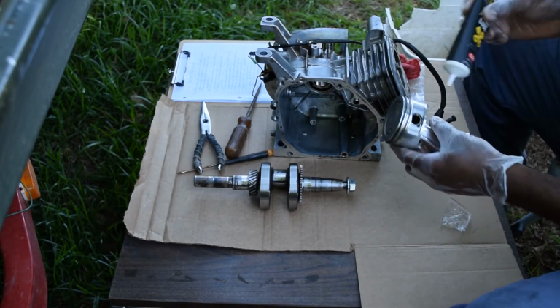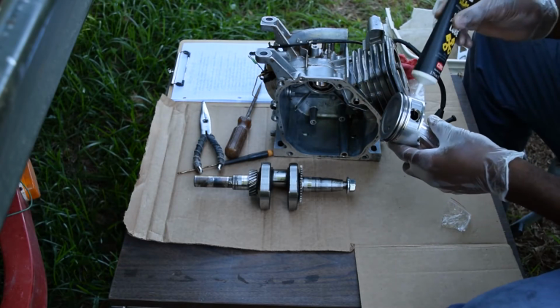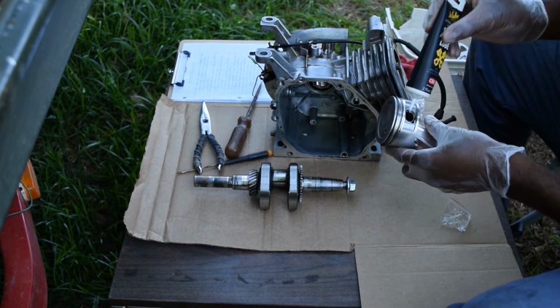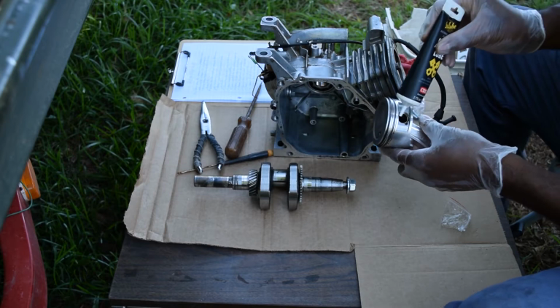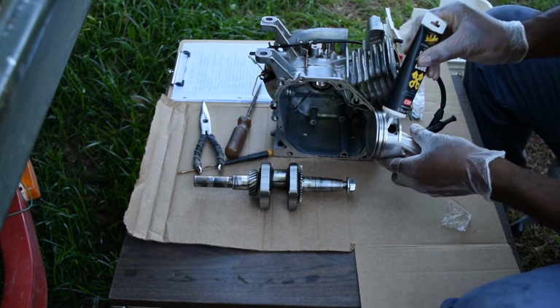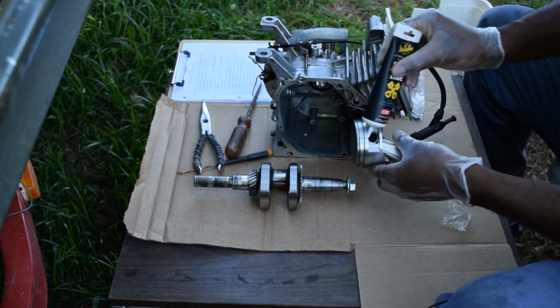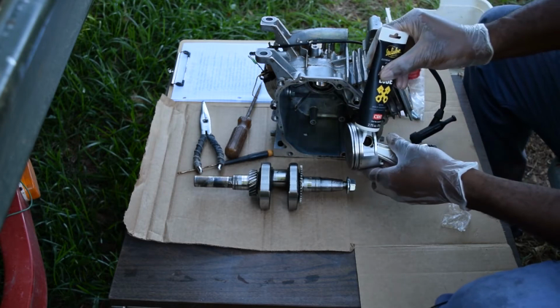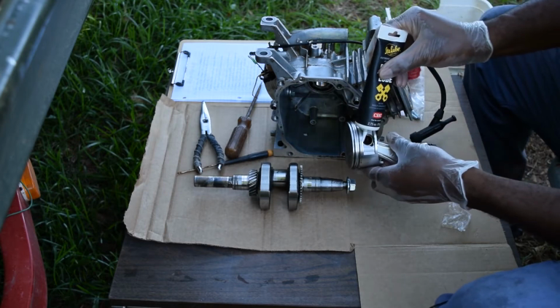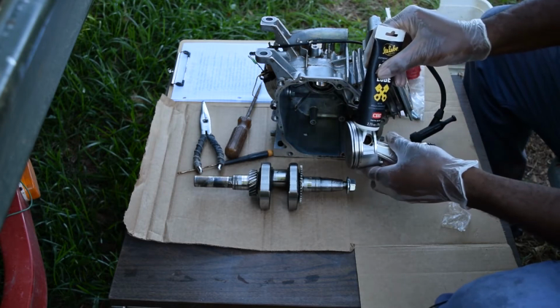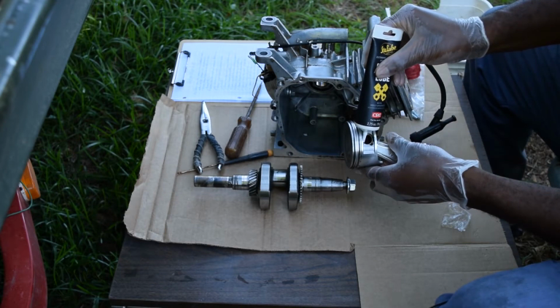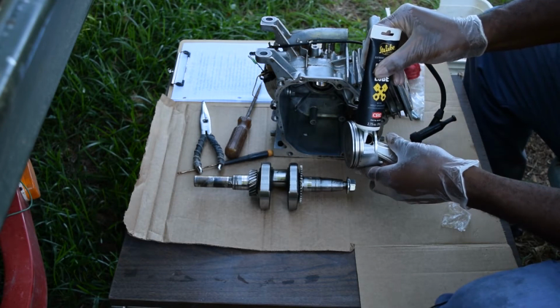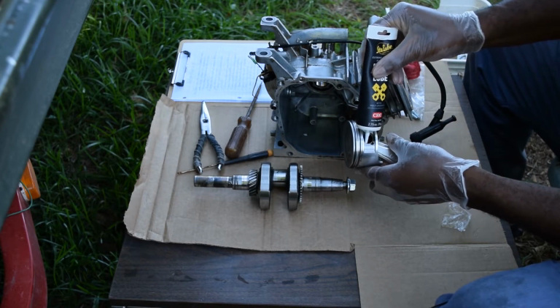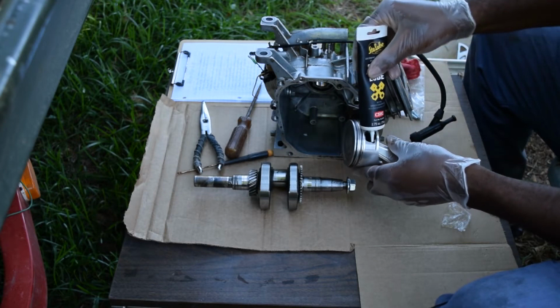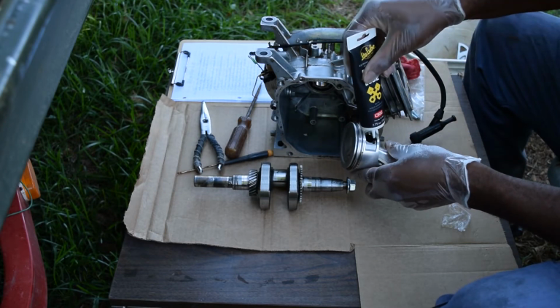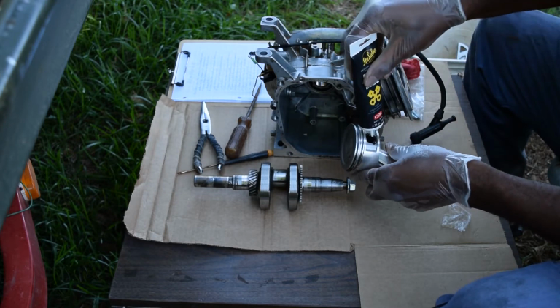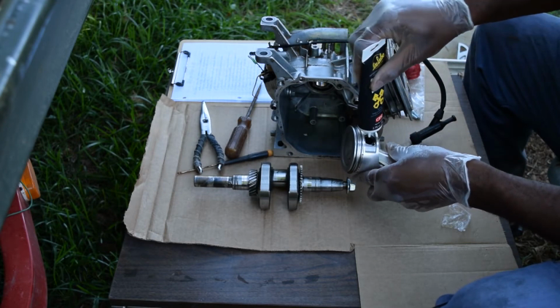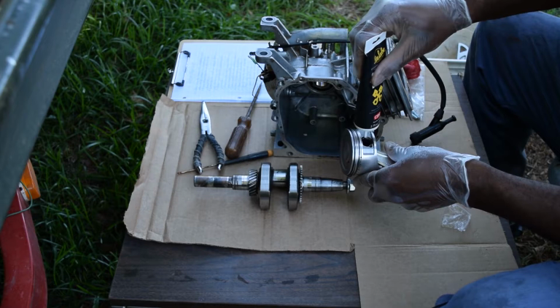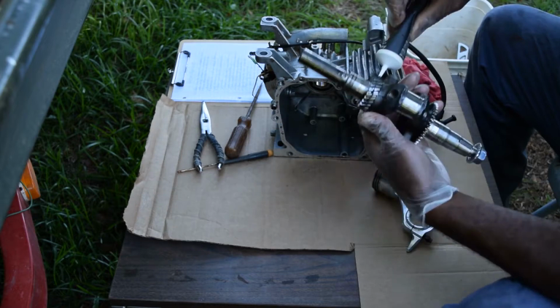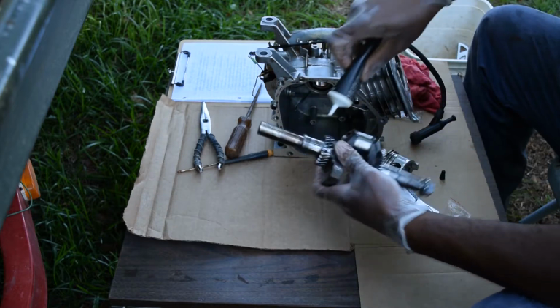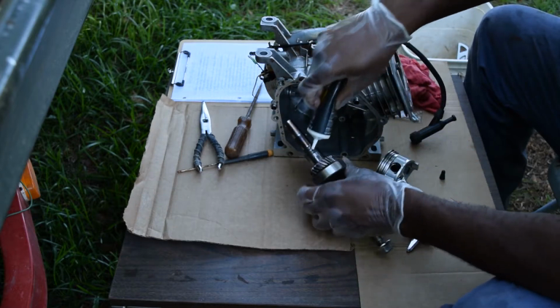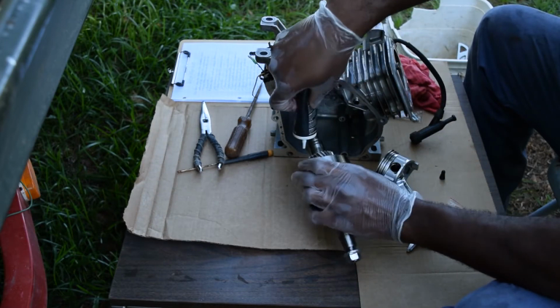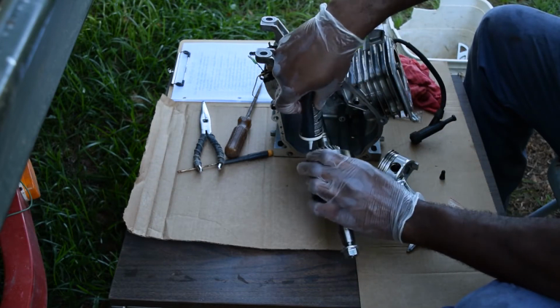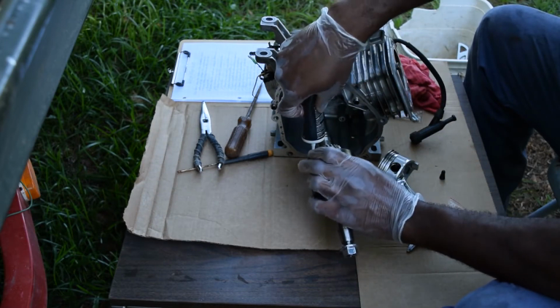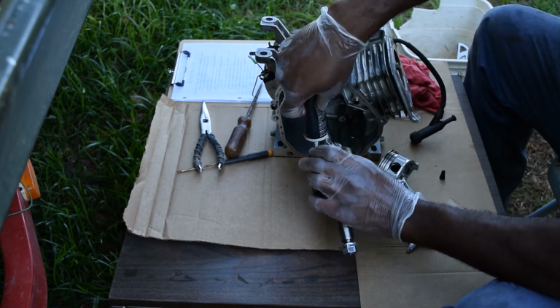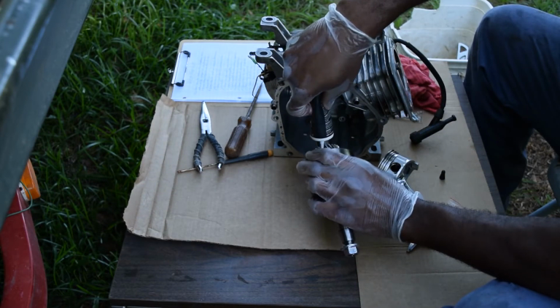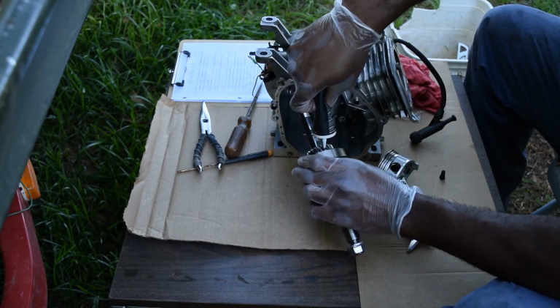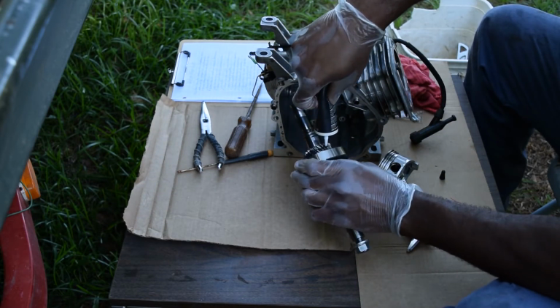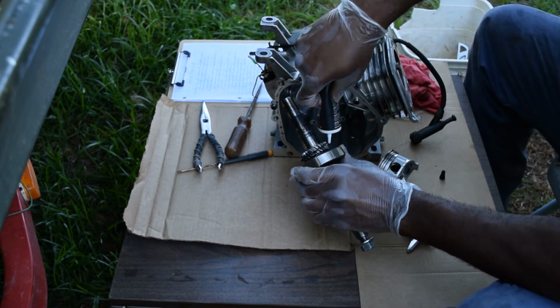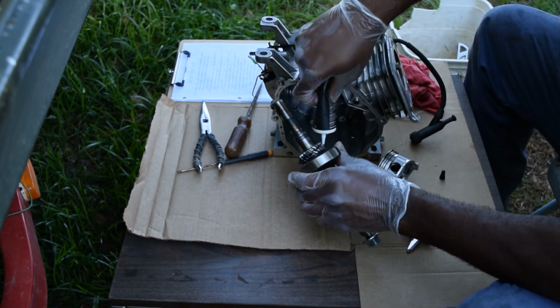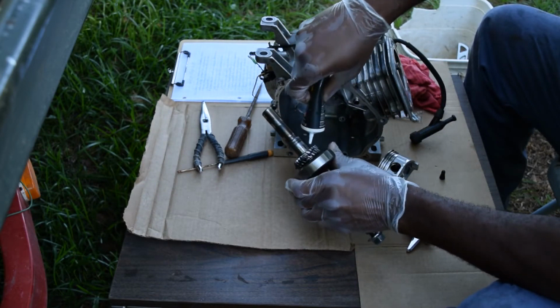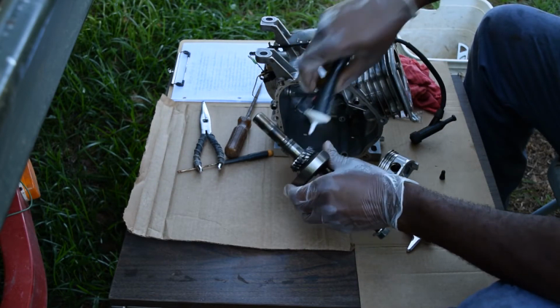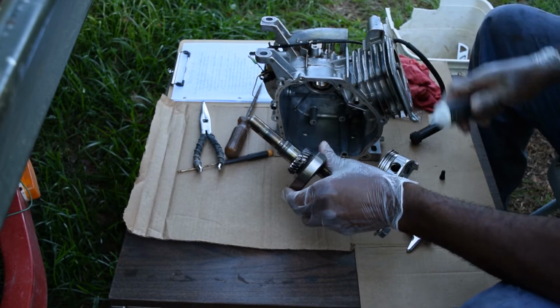I'll throw a little assembly lube in there just for good measure. This is to make sure that you have enough lubrication in the motor when you first start up.